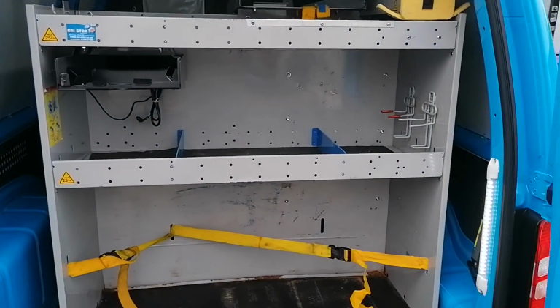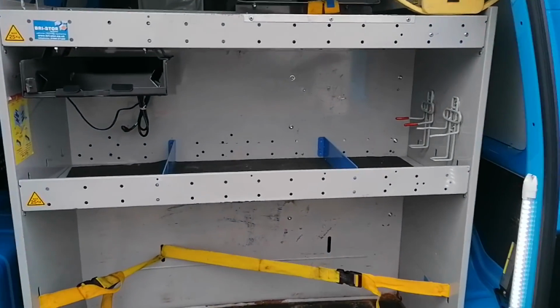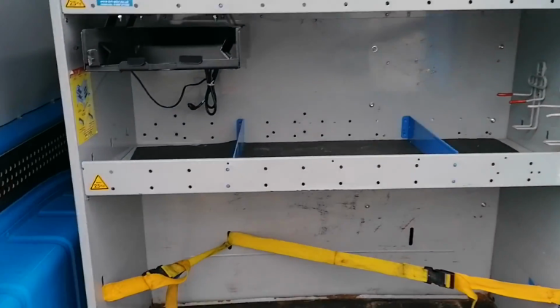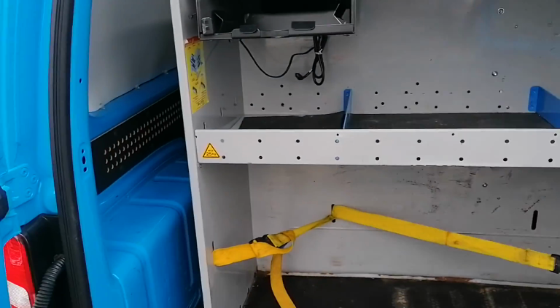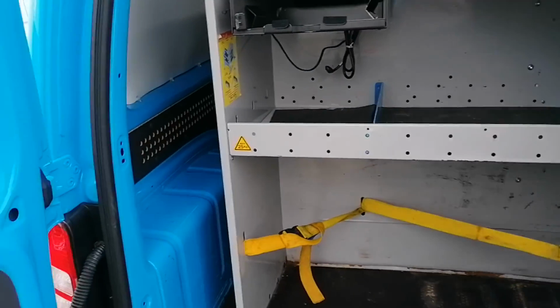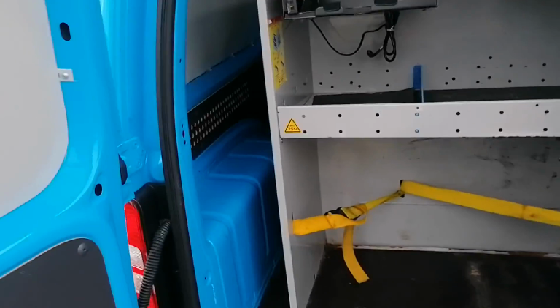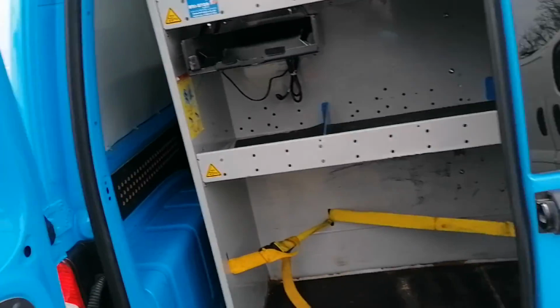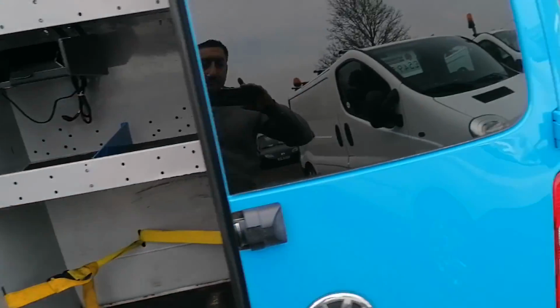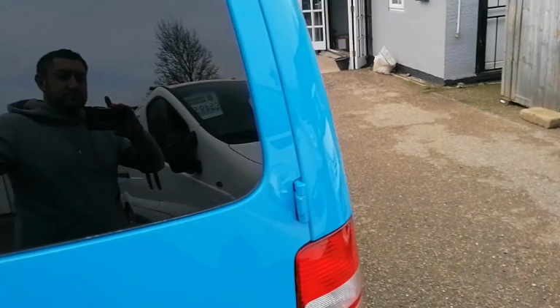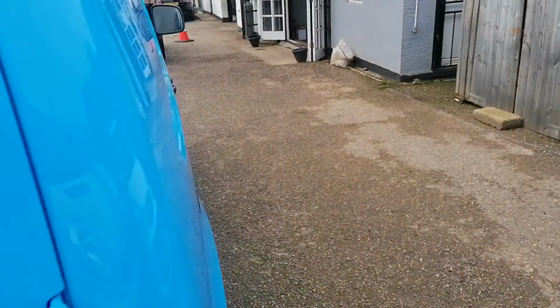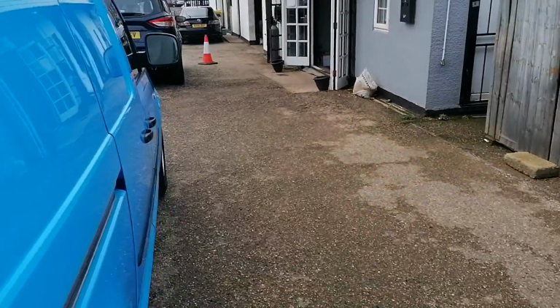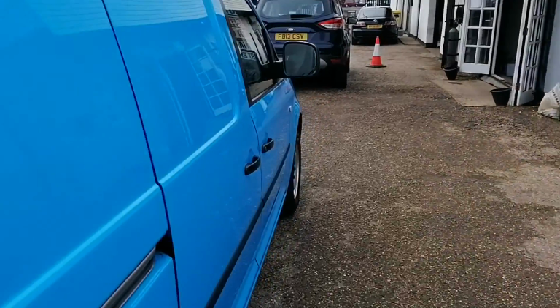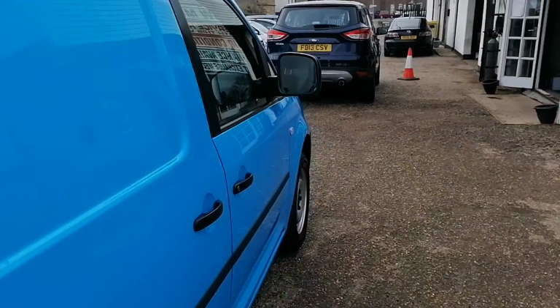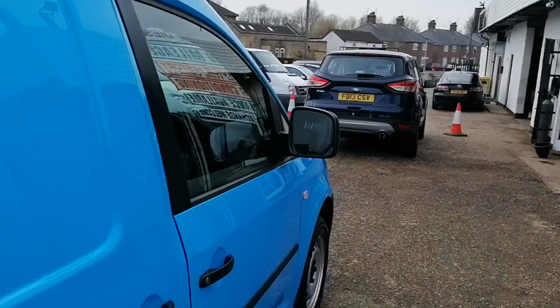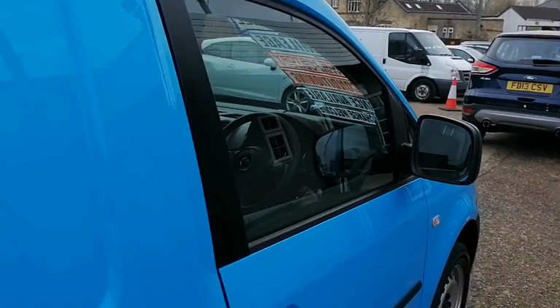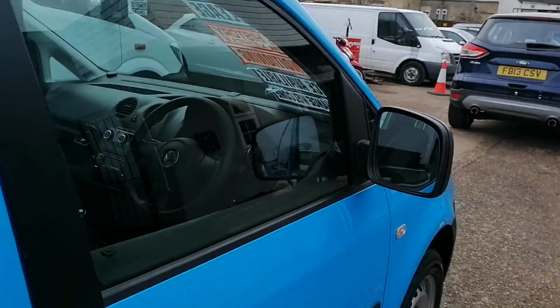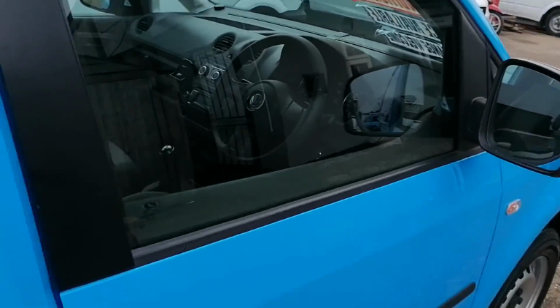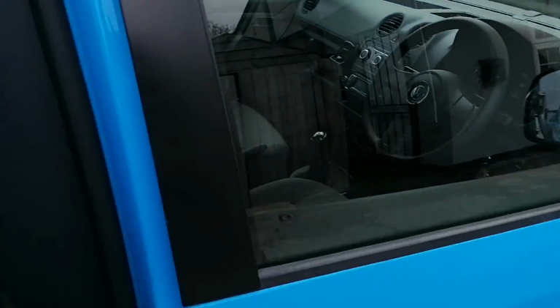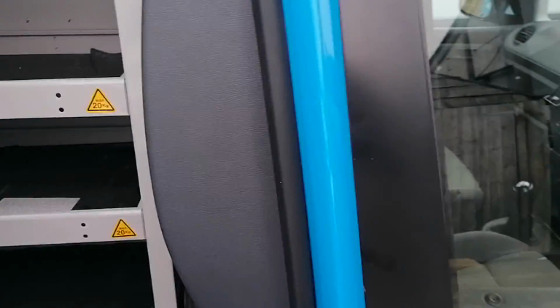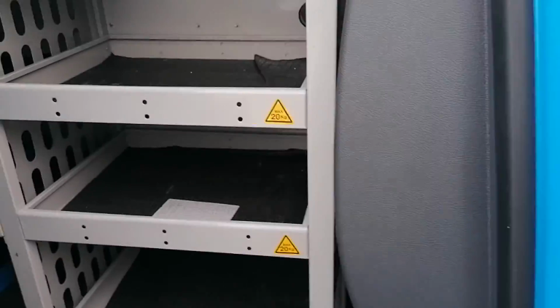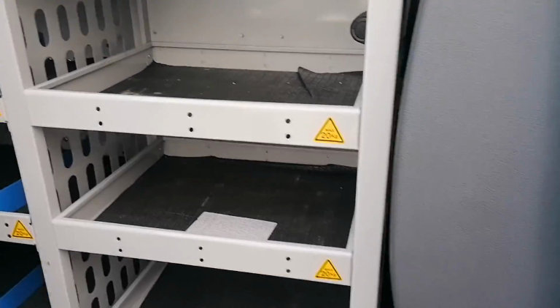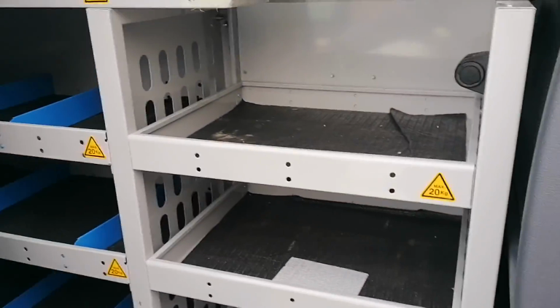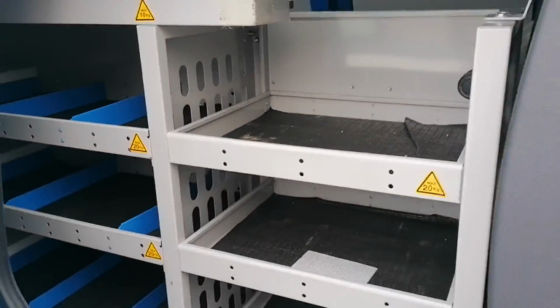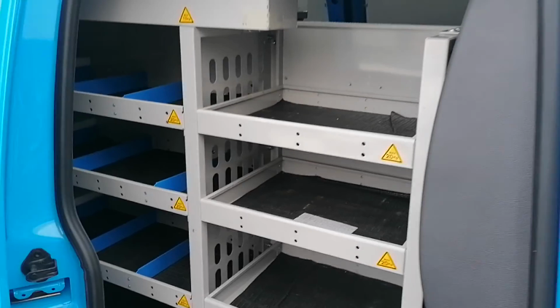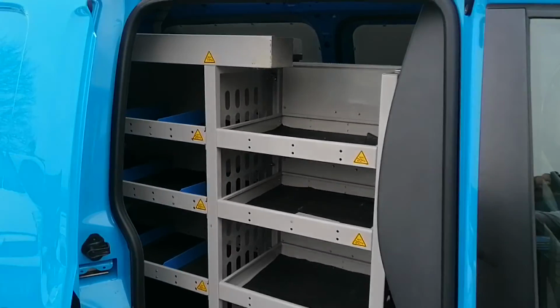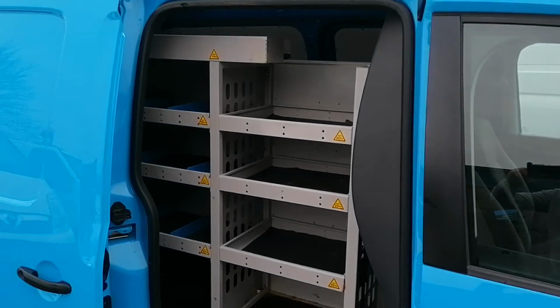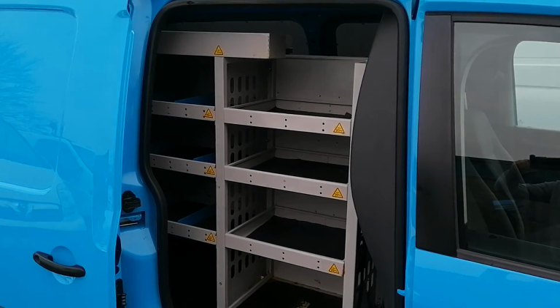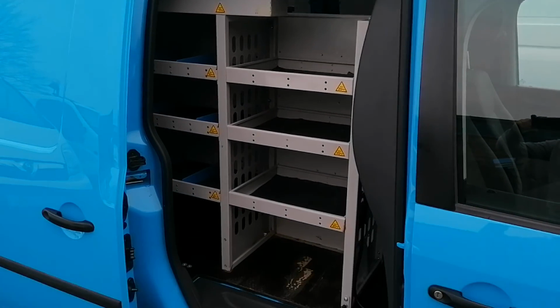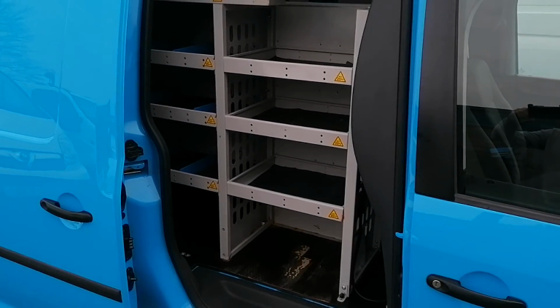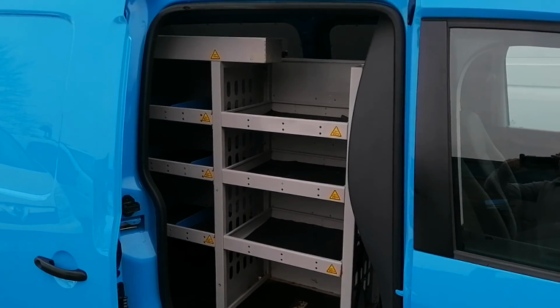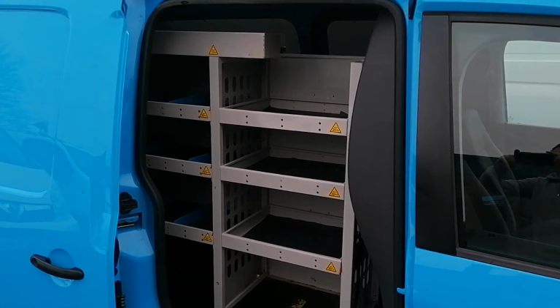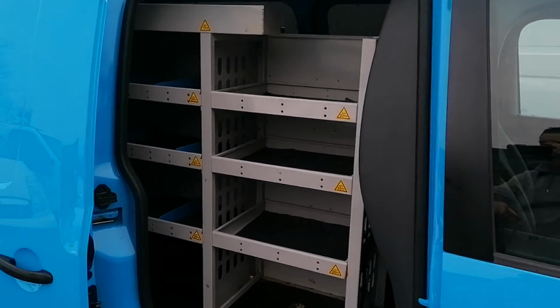Close these doors. Let me show you the side loading door for the driver's side — there's a different array of racking in there. Fantastic.